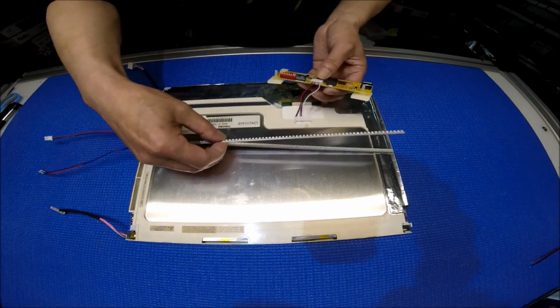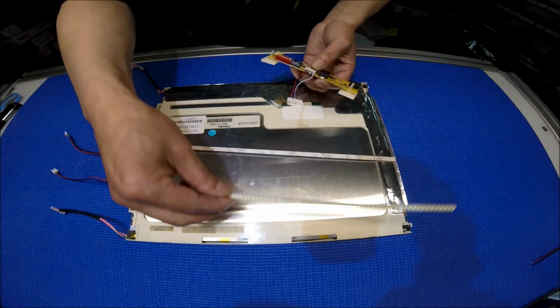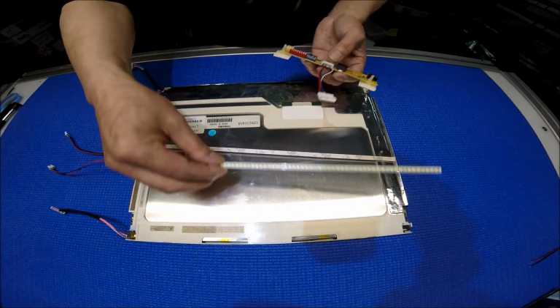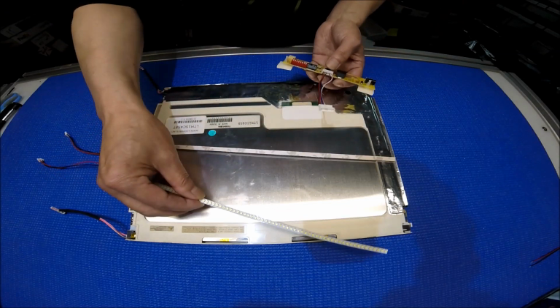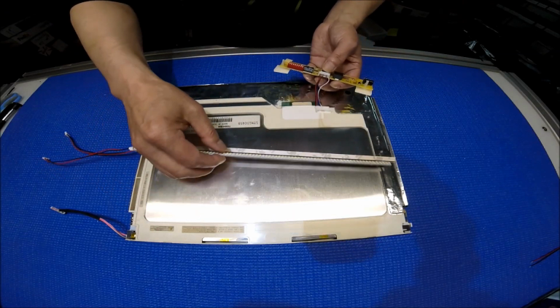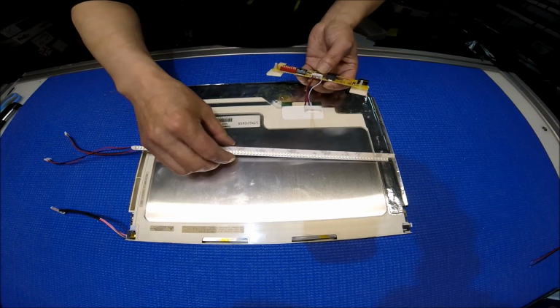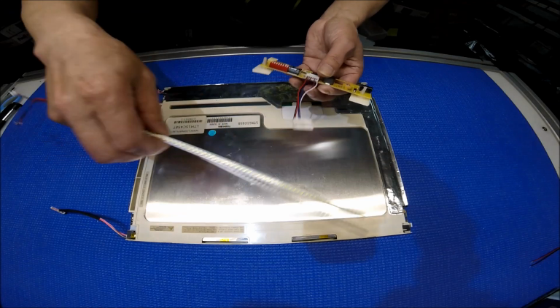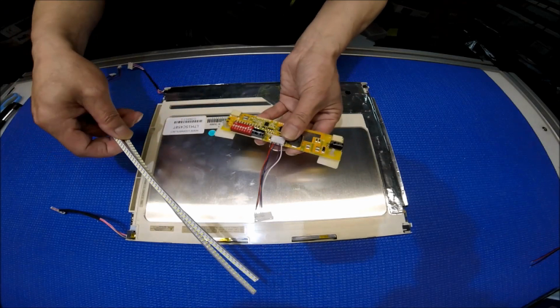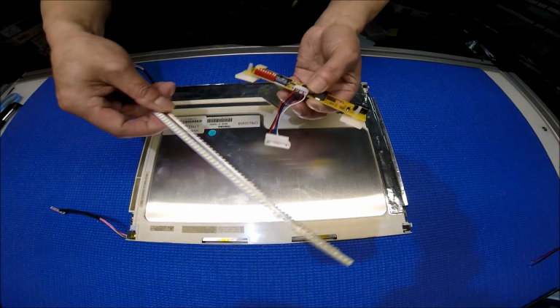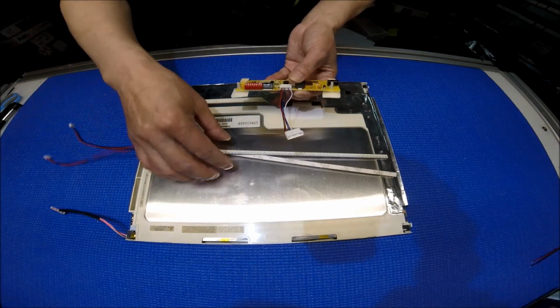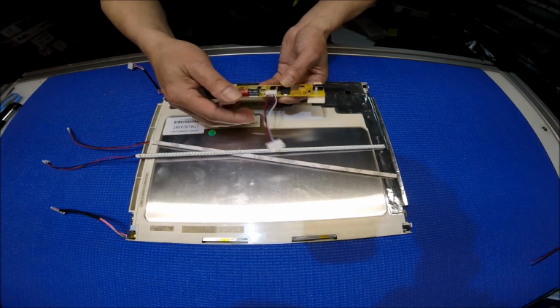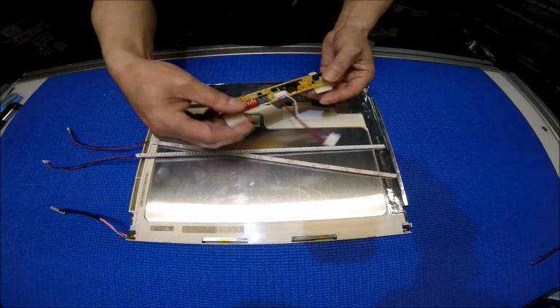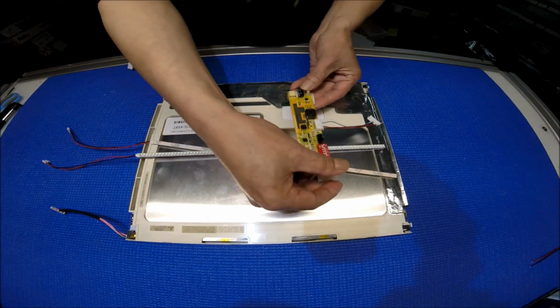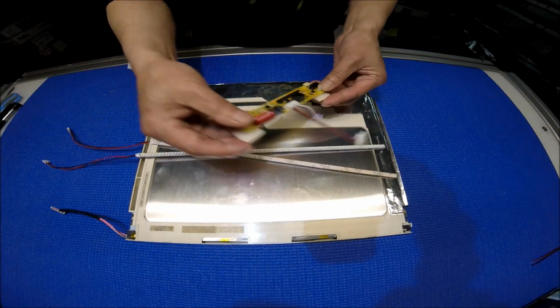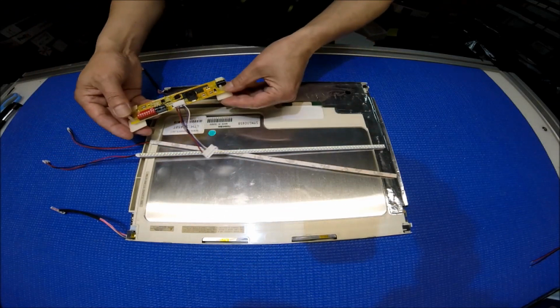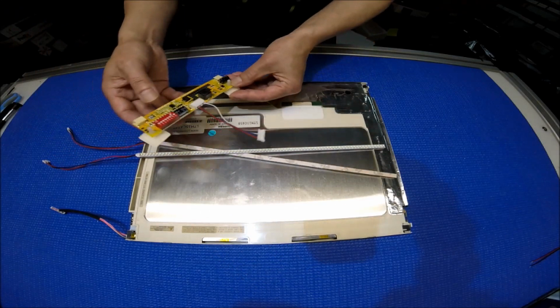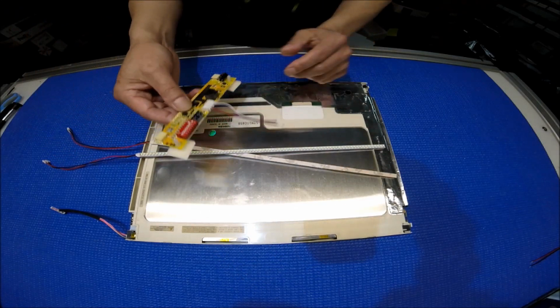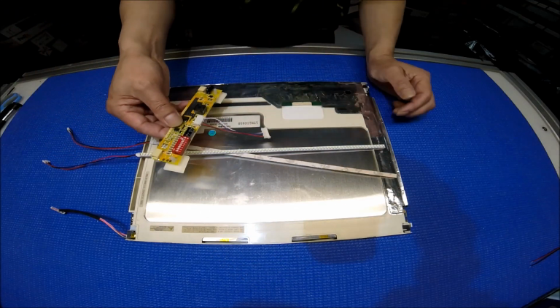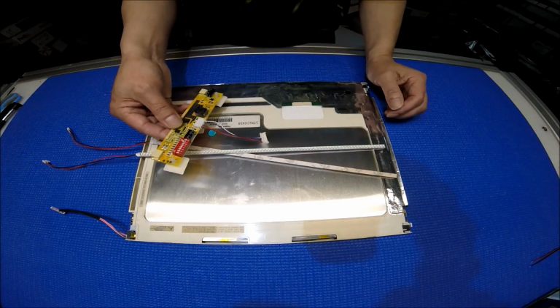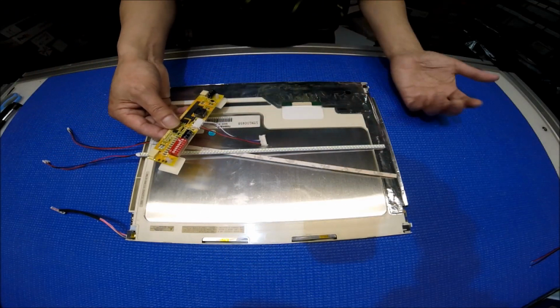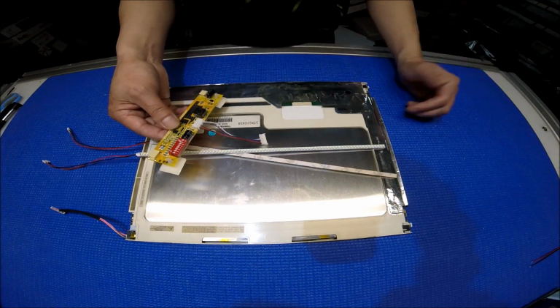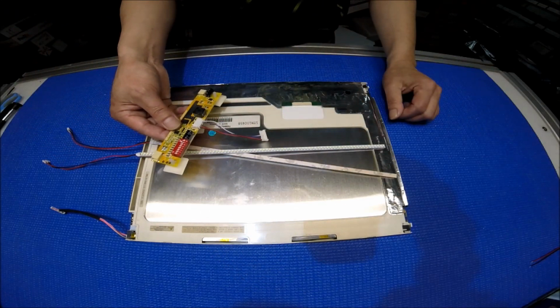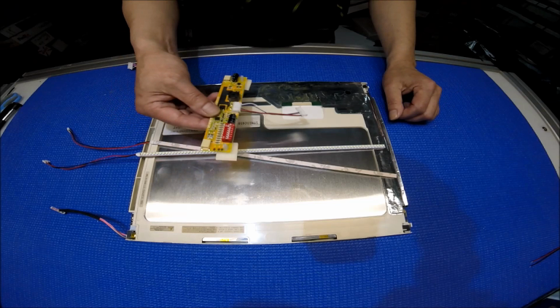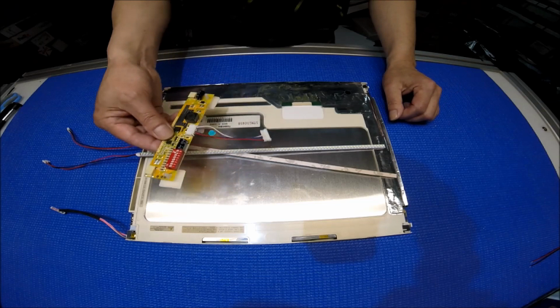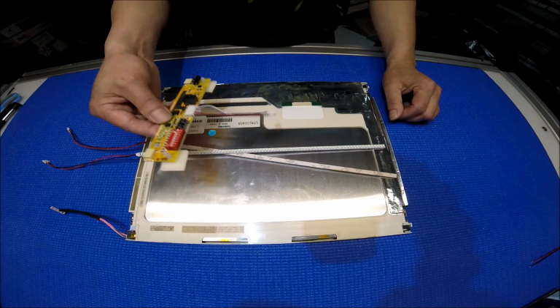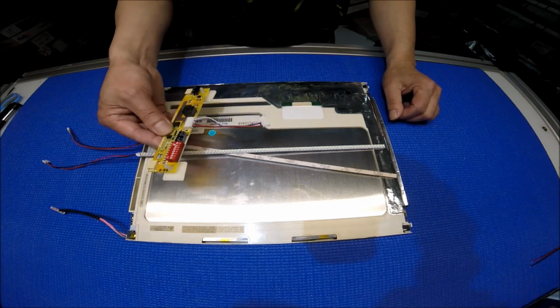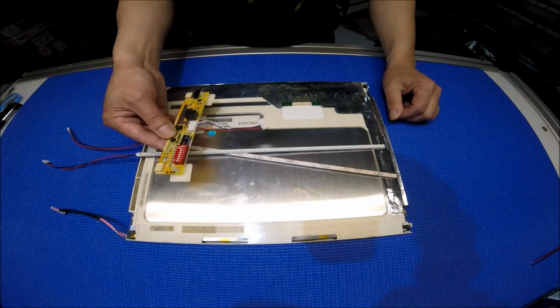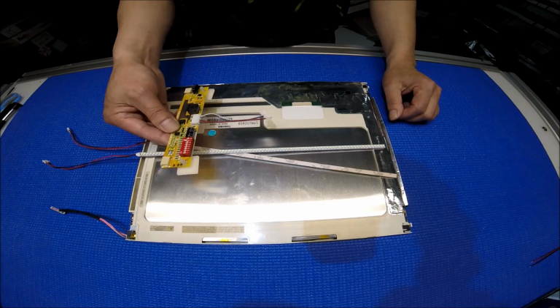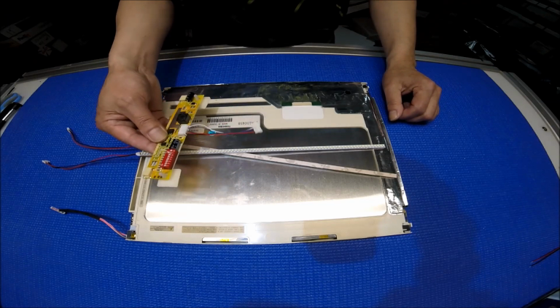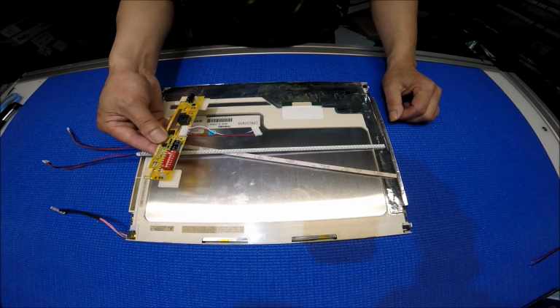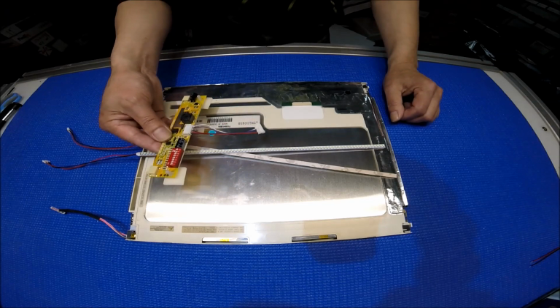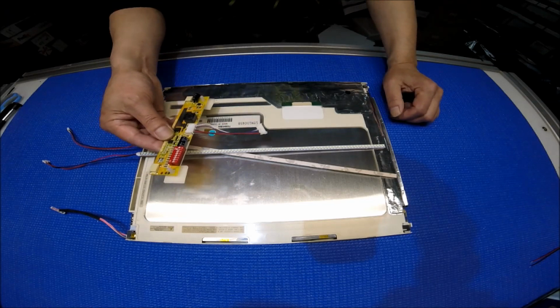So keep 2 LED strips and drivers. You can mount them where you want, but what we recommend is to mount them back to the same location as your old inverter.